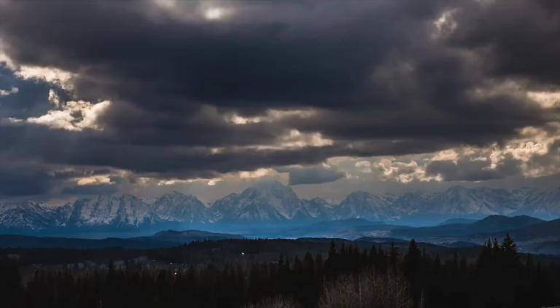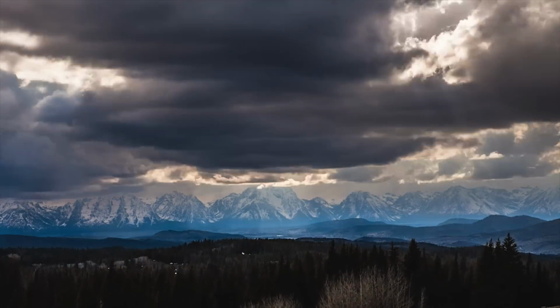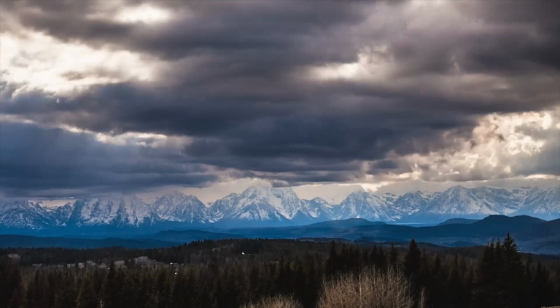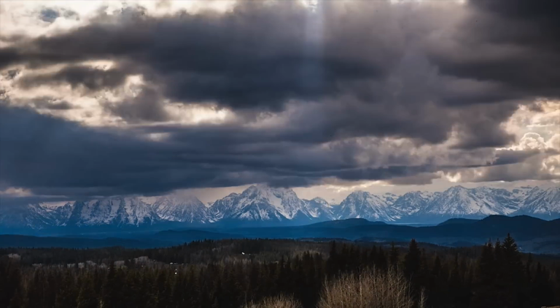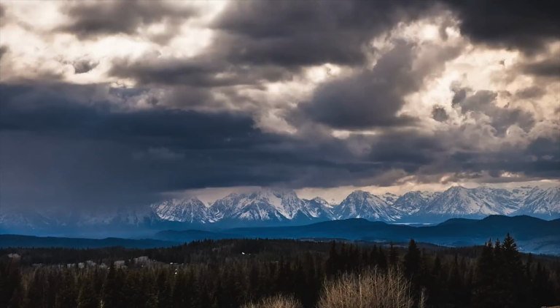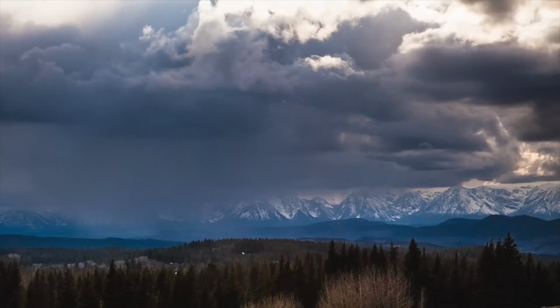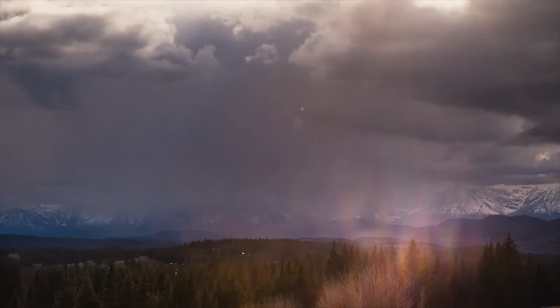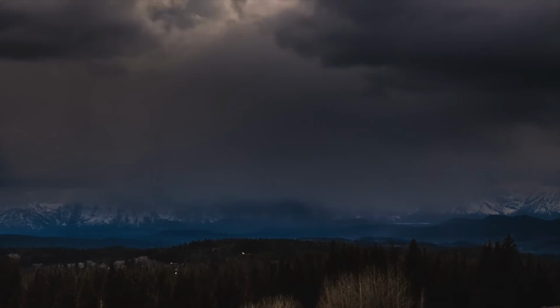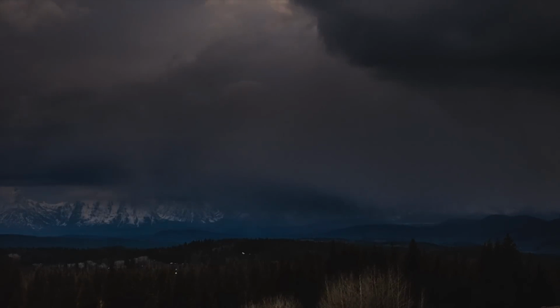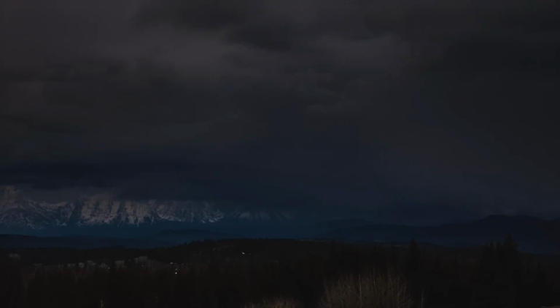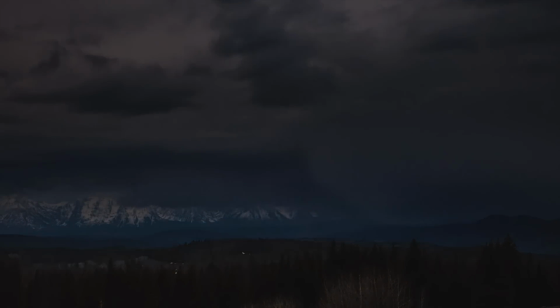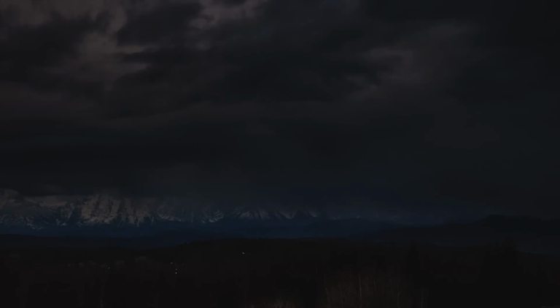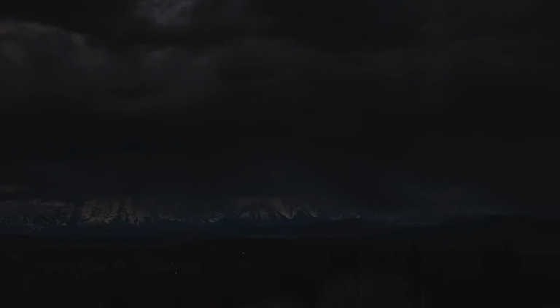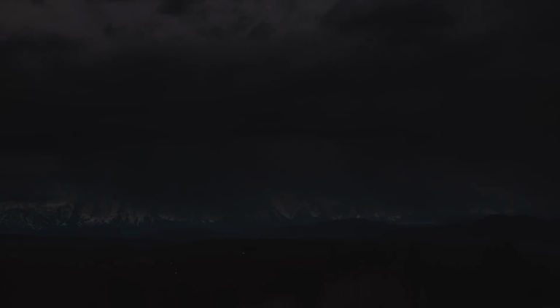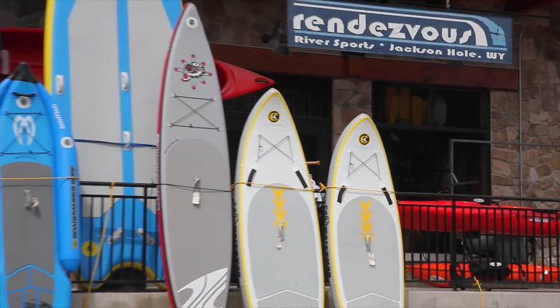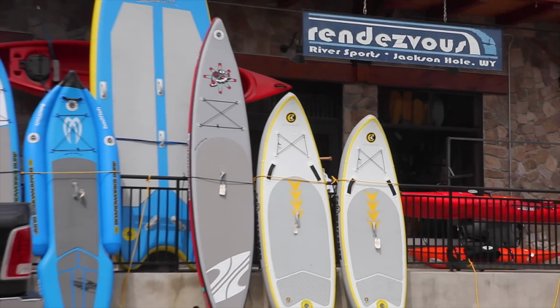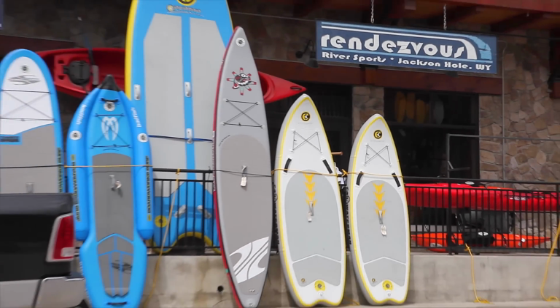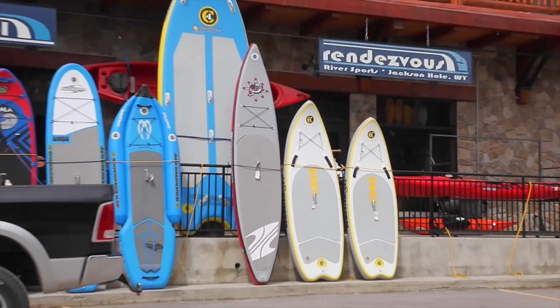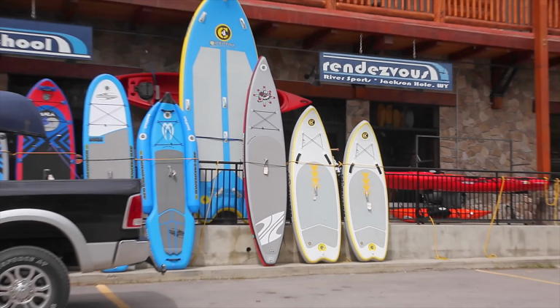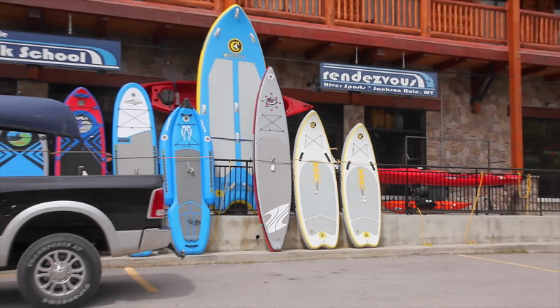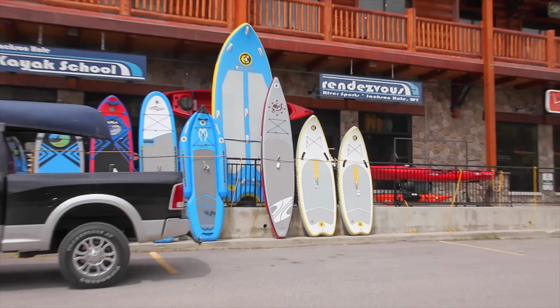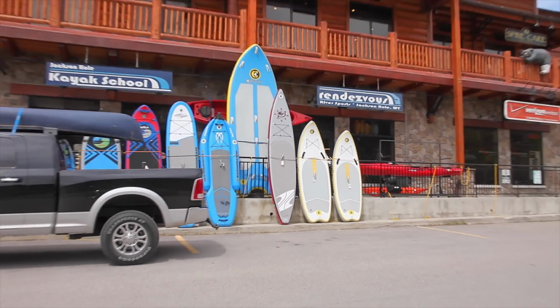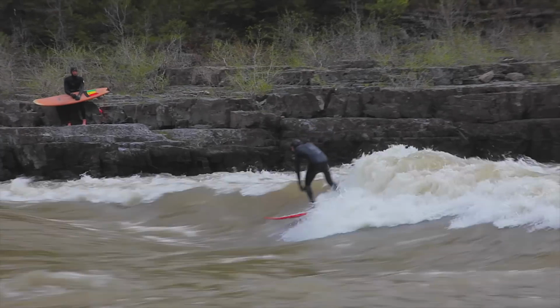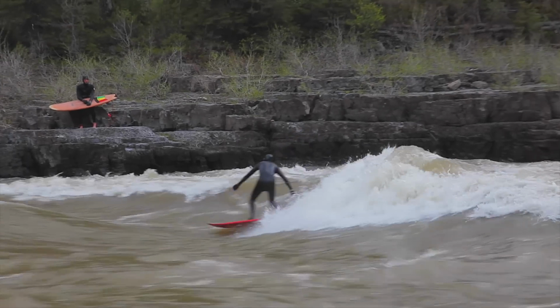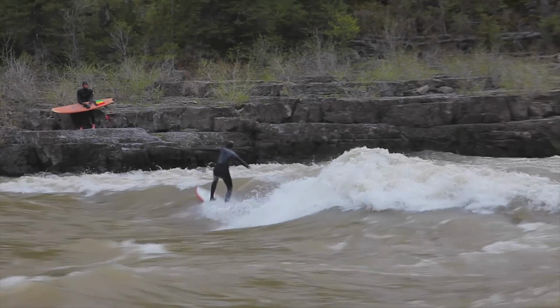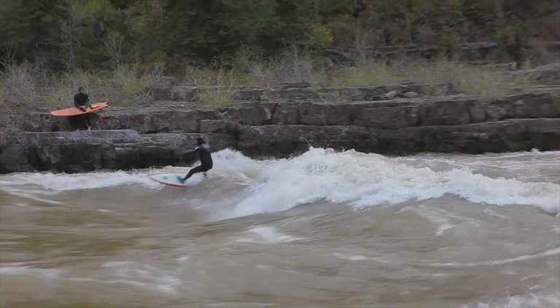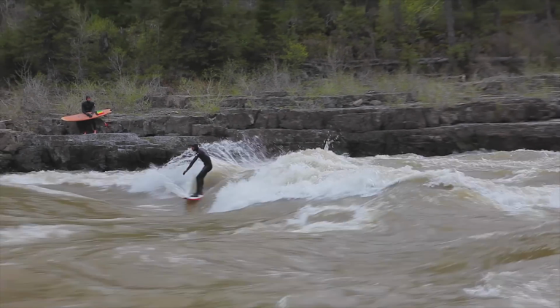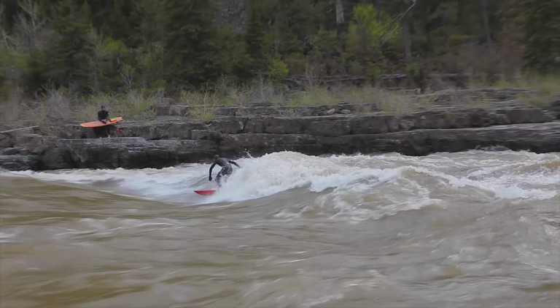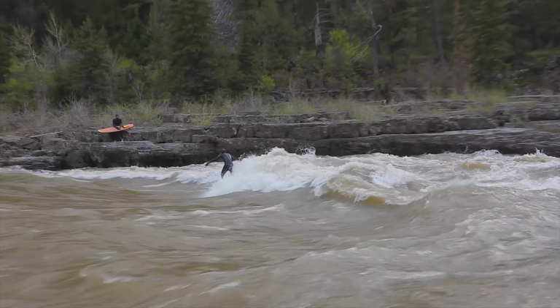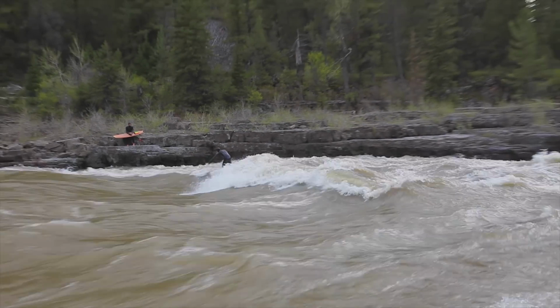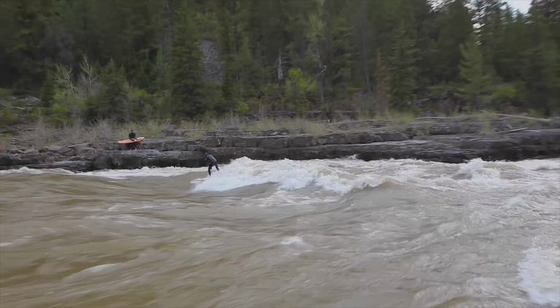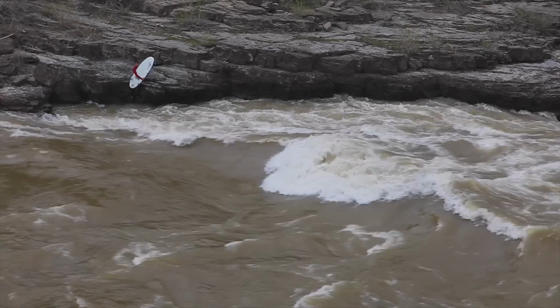Once the storm cleared, we hit Jackson, Wyoming, and stopped into Rendezvous River Sports. They are an awesome whitewater outfitter with a great staff who are stoked to point you in the right direction. They pointed me towards Lunch Counter, a standing wave on the Snake River that you can surf with a surfboard.